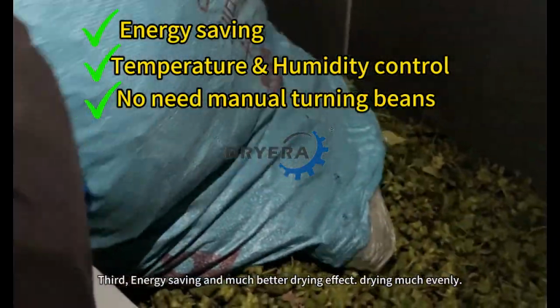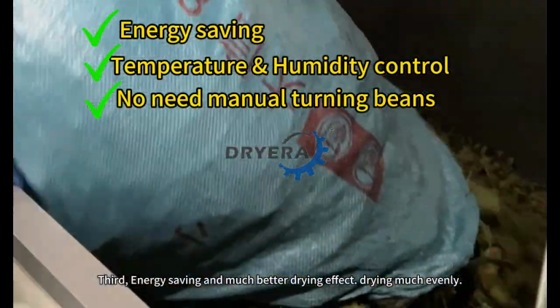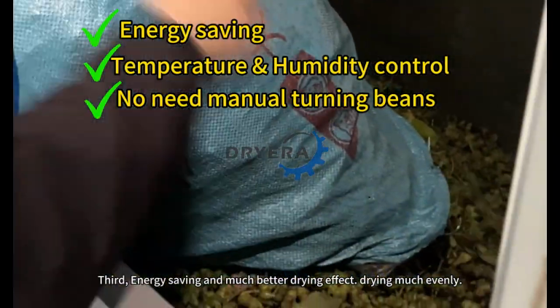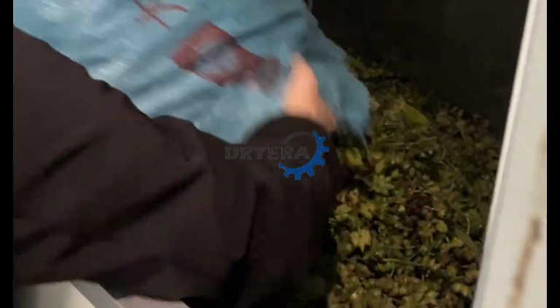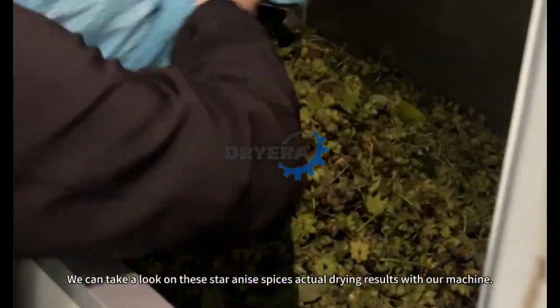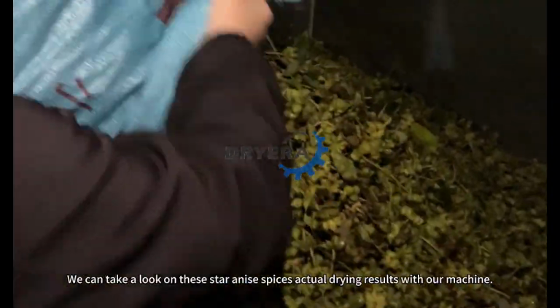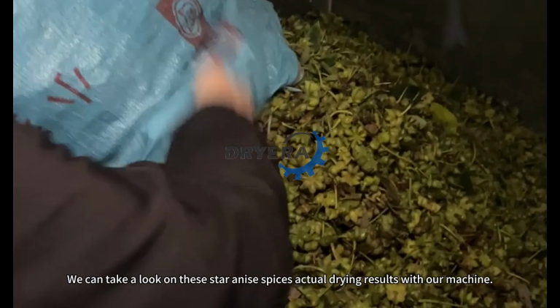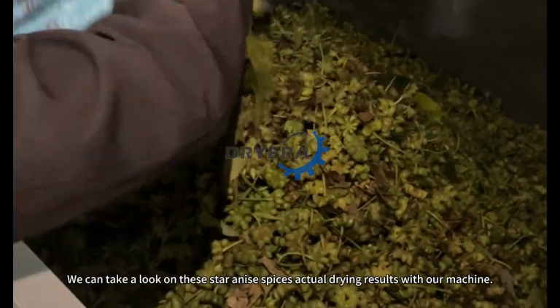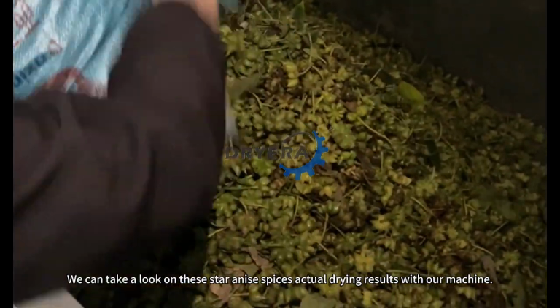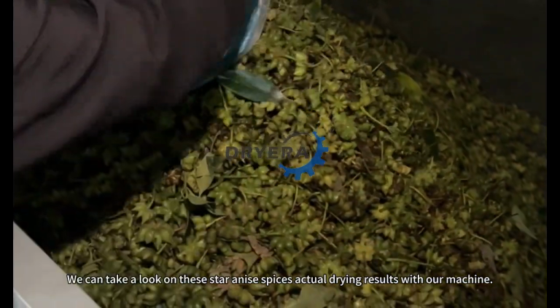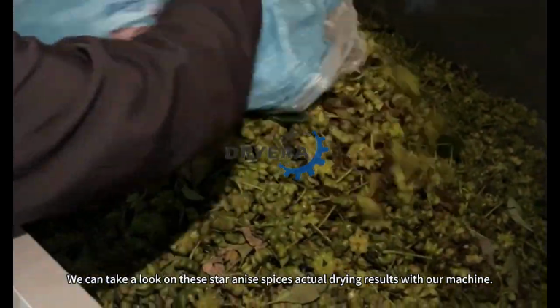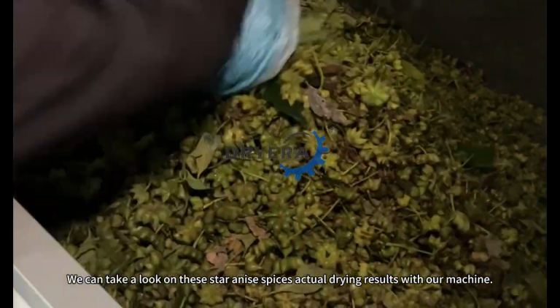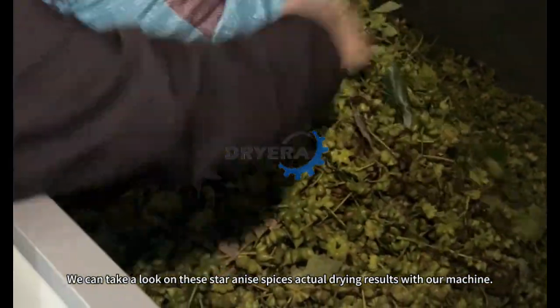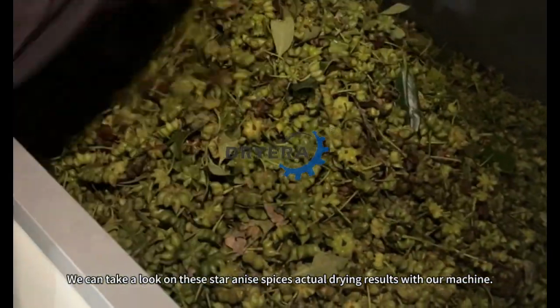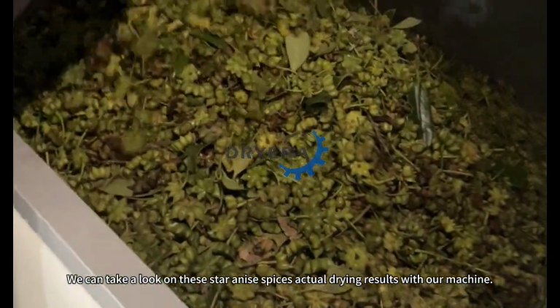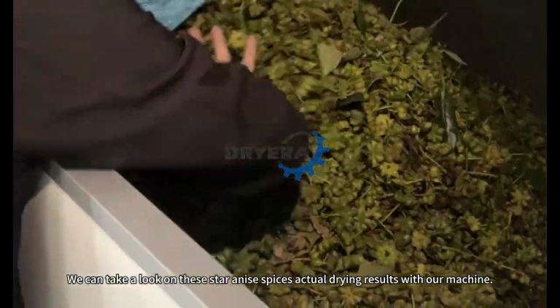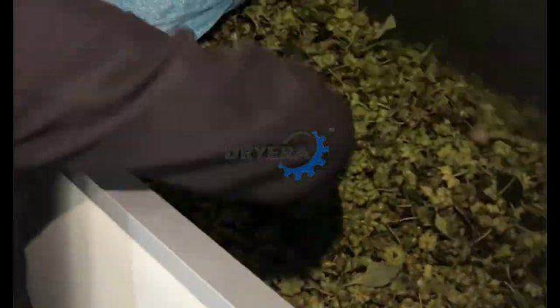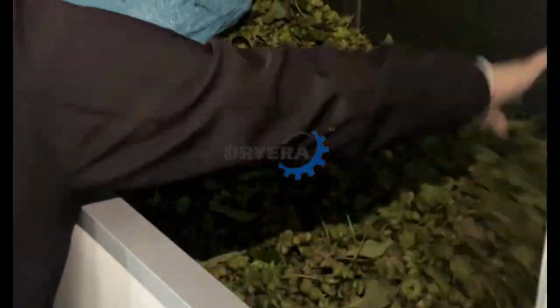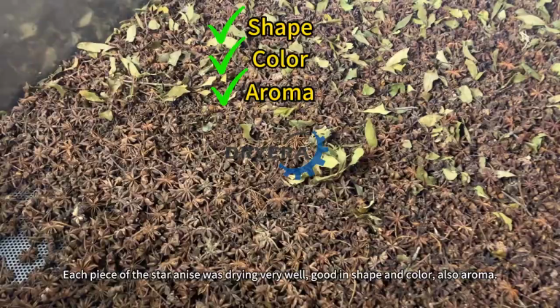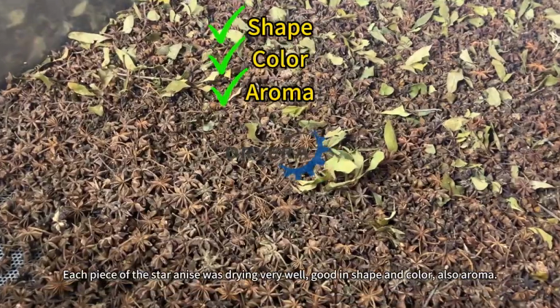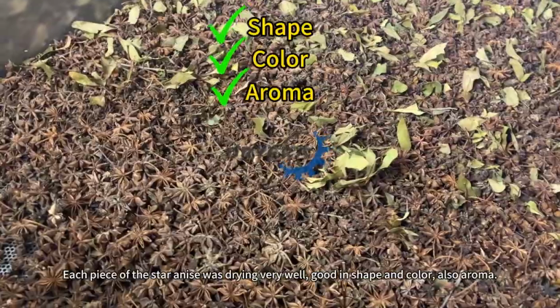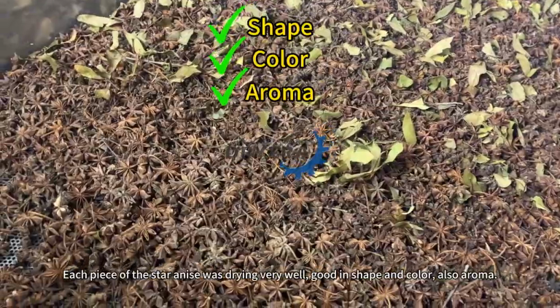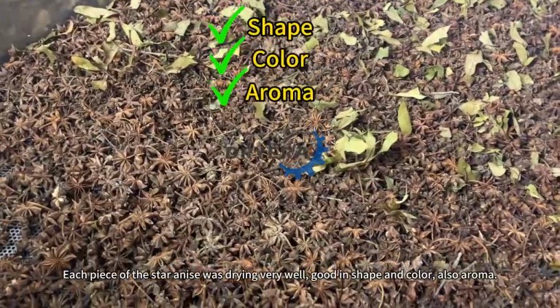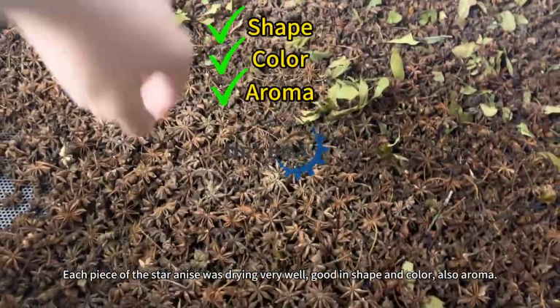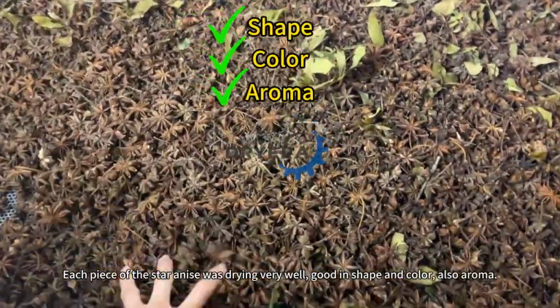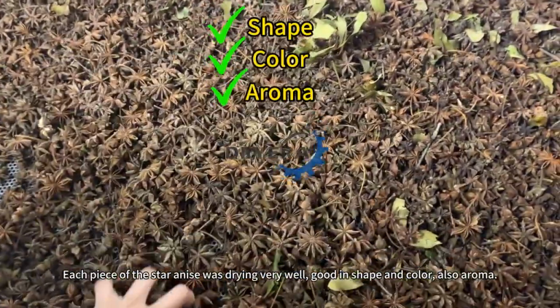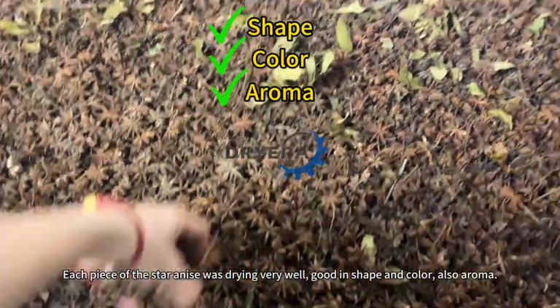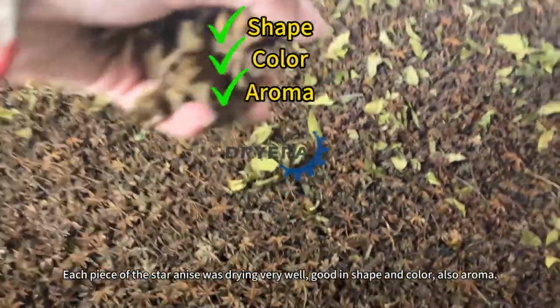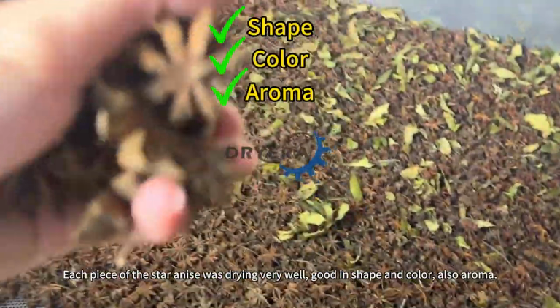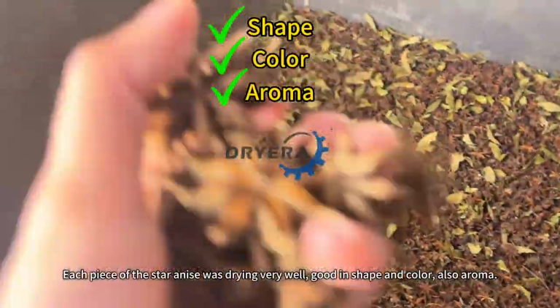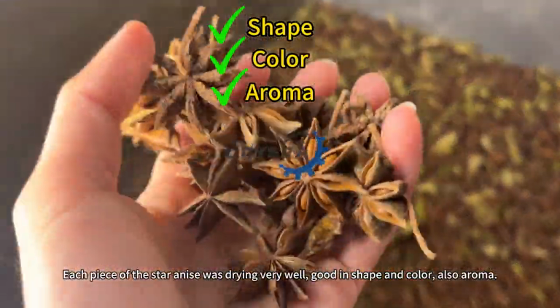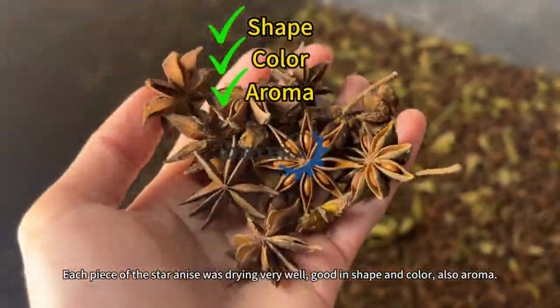Drying much more evenly. We can take a look at the Star Anise spice's actual drying results with our machine. Each piece of the Star Anise was dried very well, good in shape and color, and also aroma.